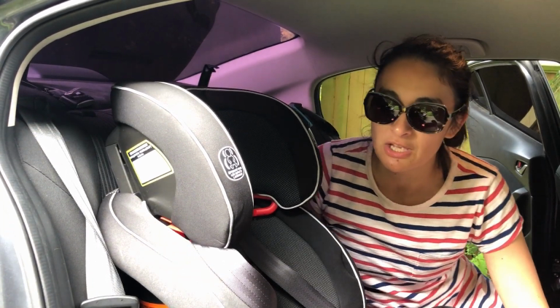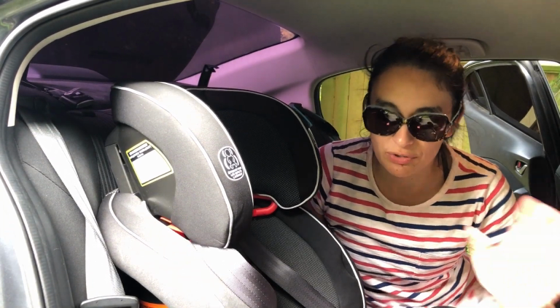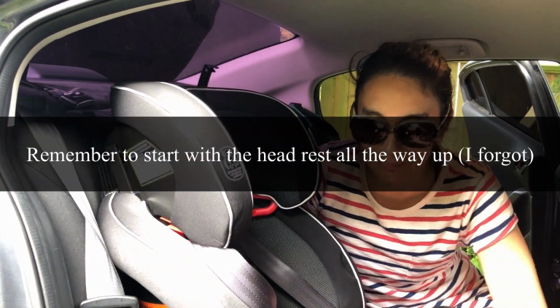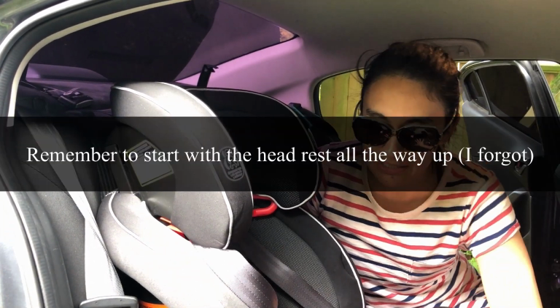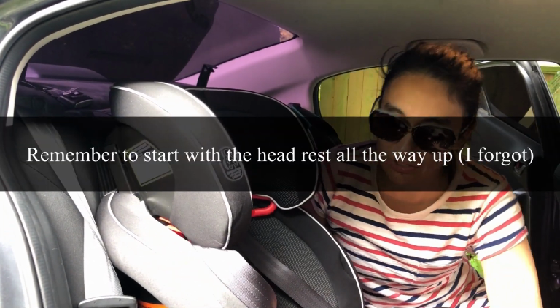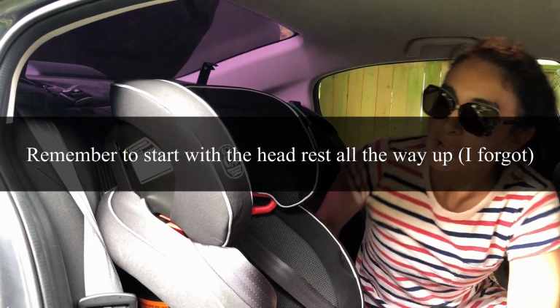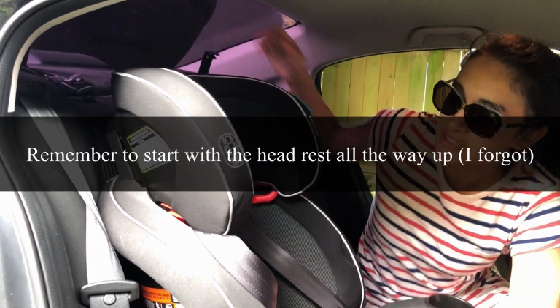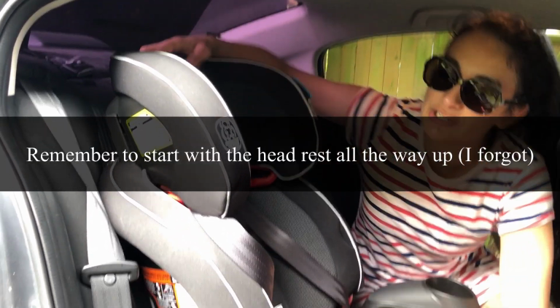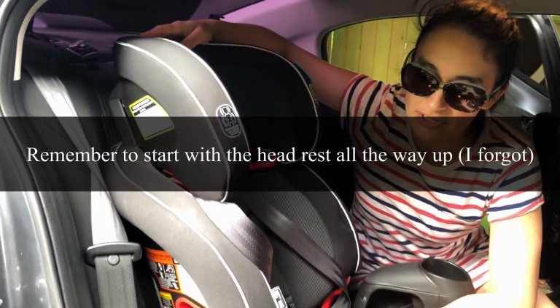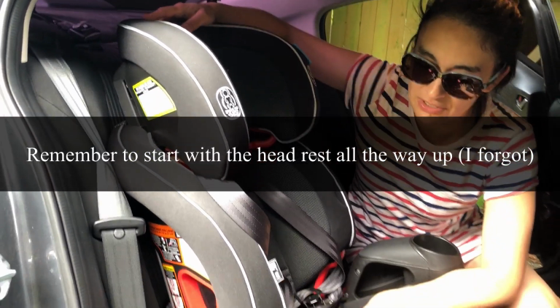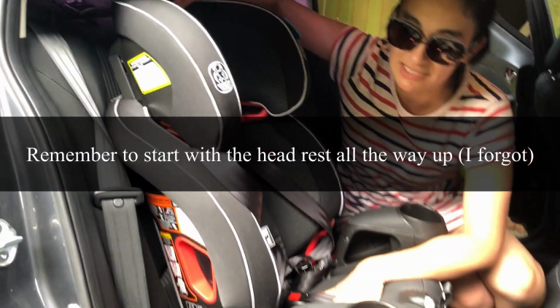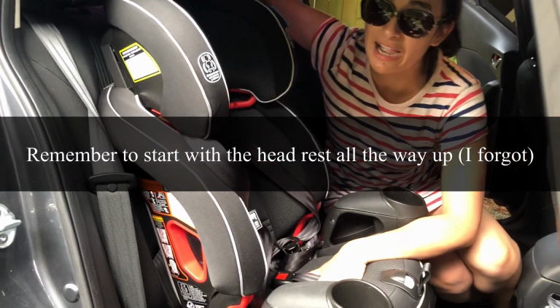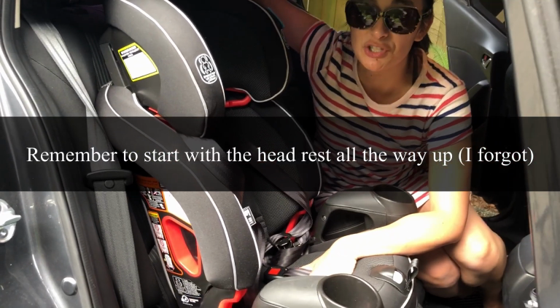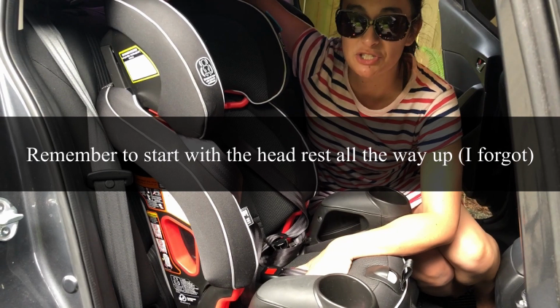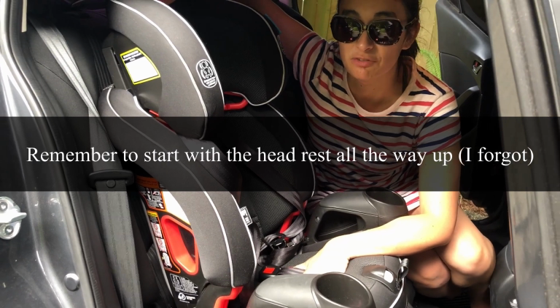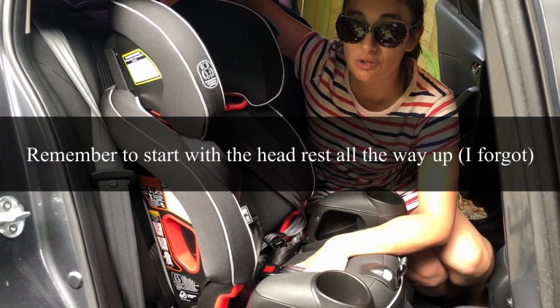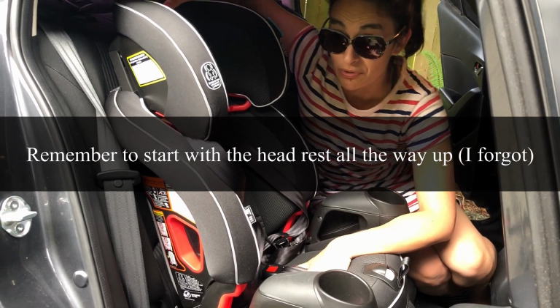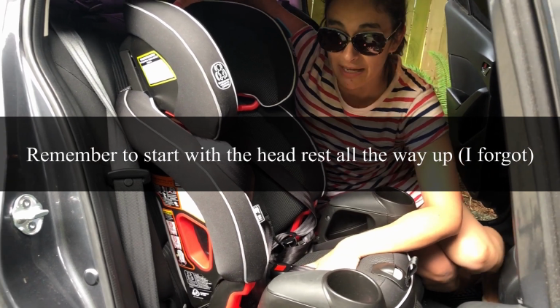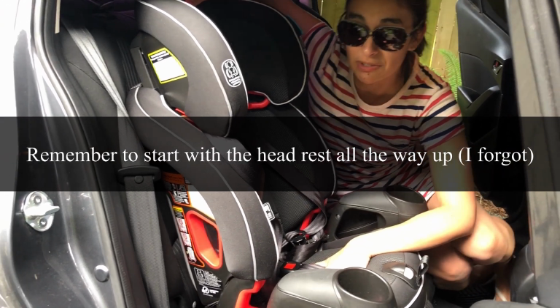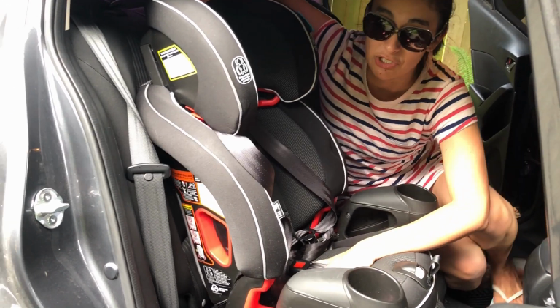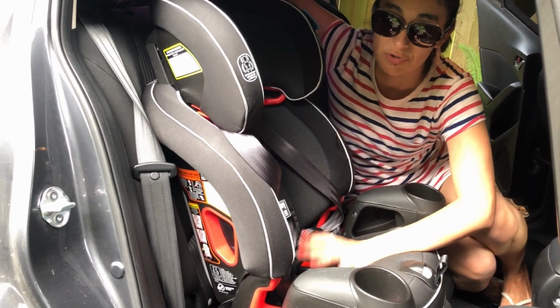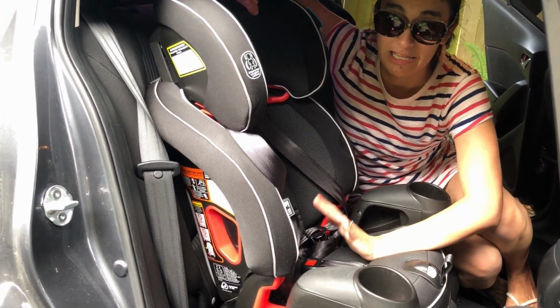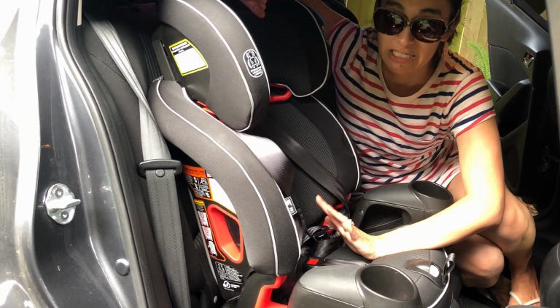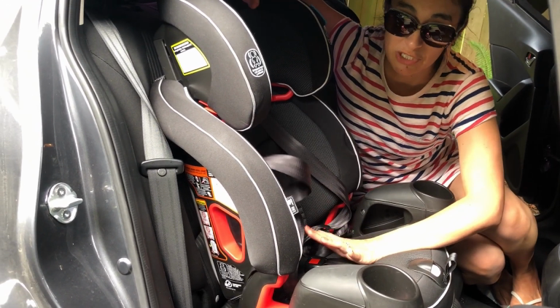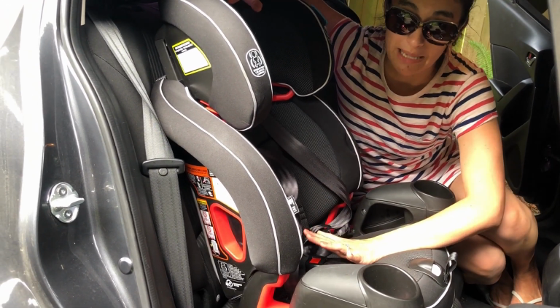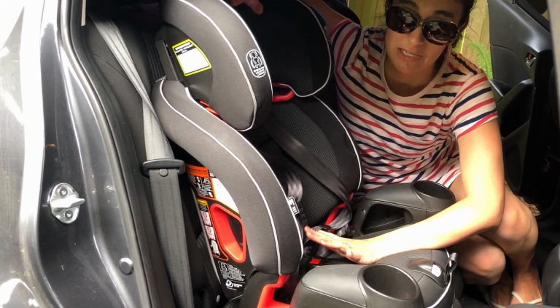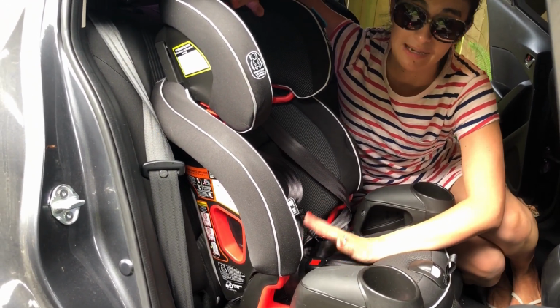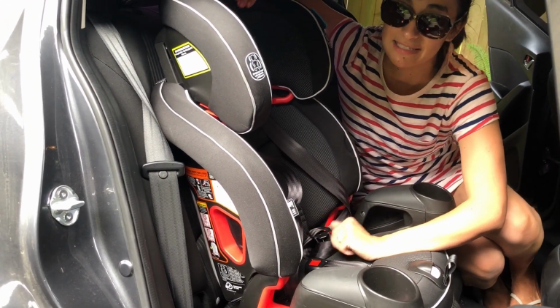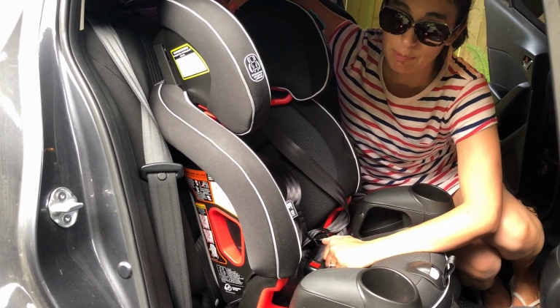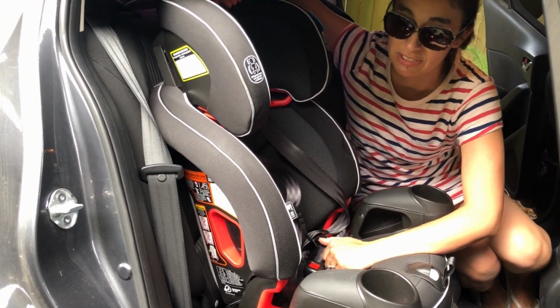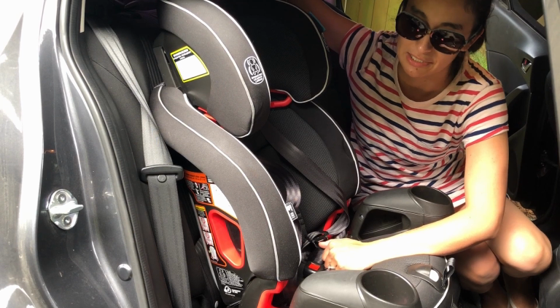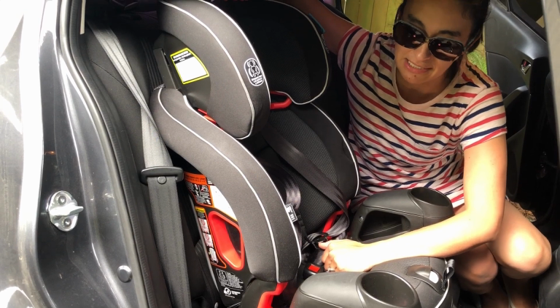You're going to place your car seat on your vehicle seat after you have checked your vehicle owner's manual to make sure you know any special steps that you may need to take before installing a seat.